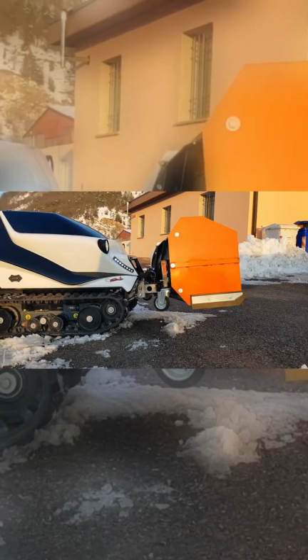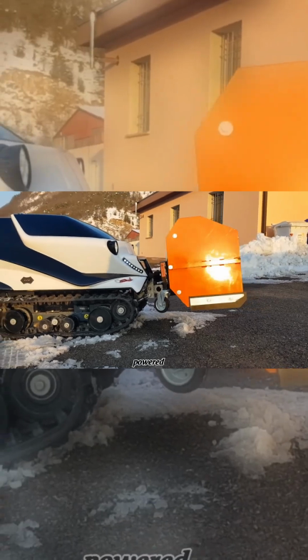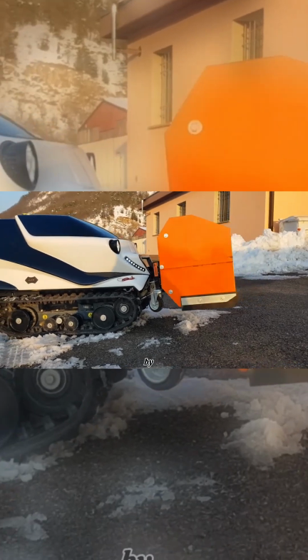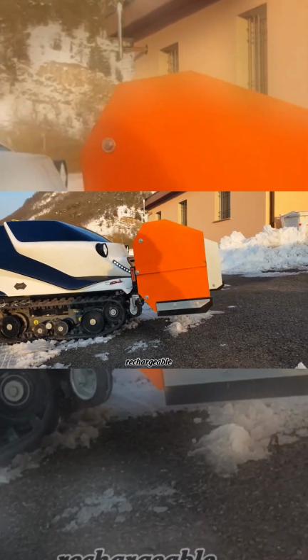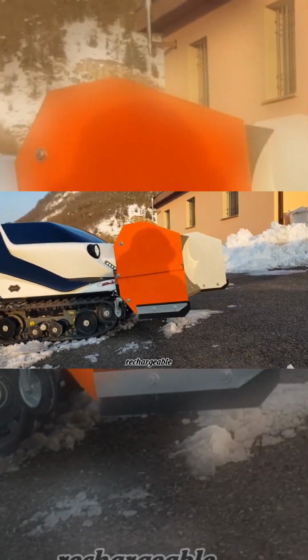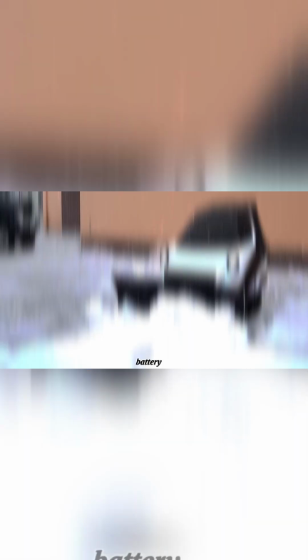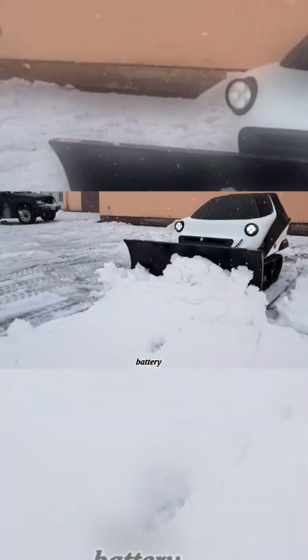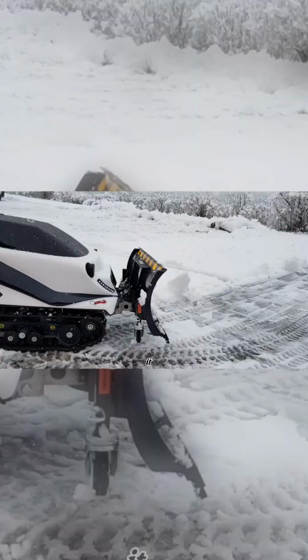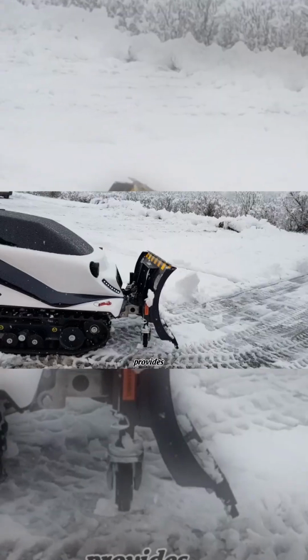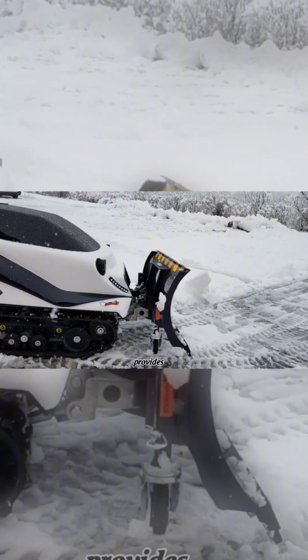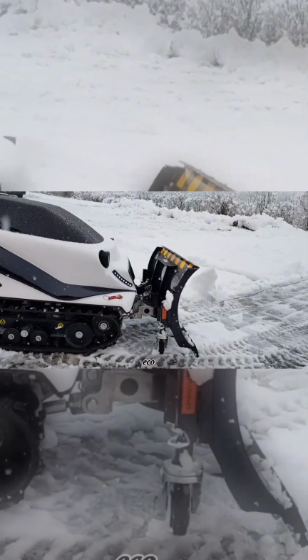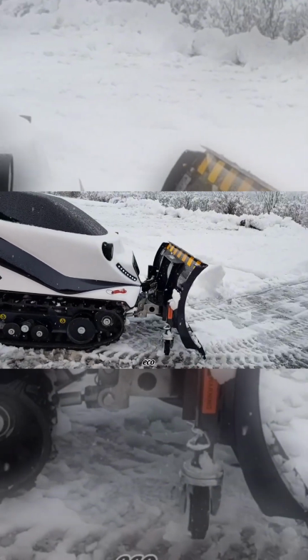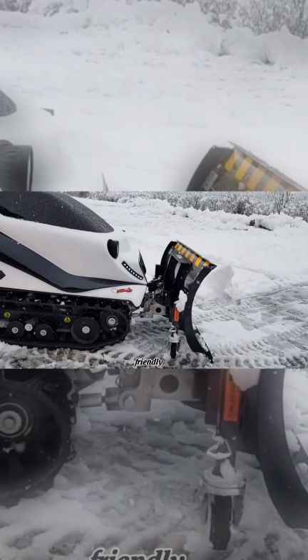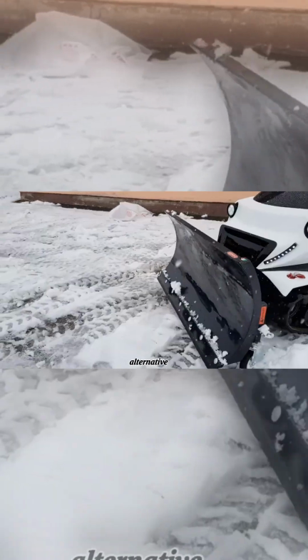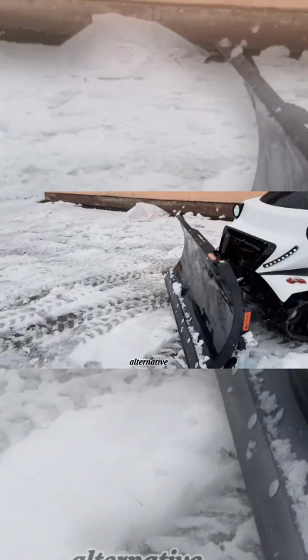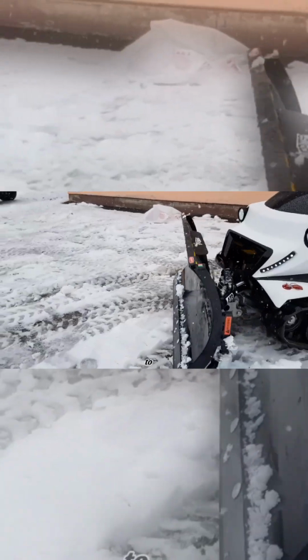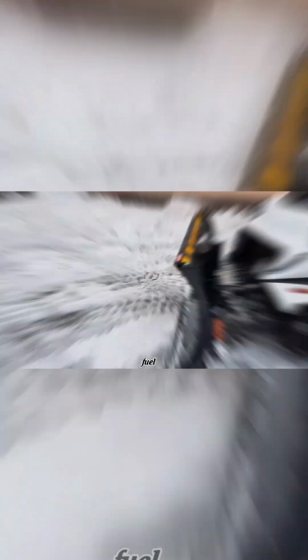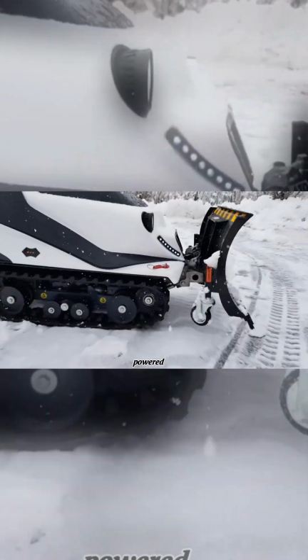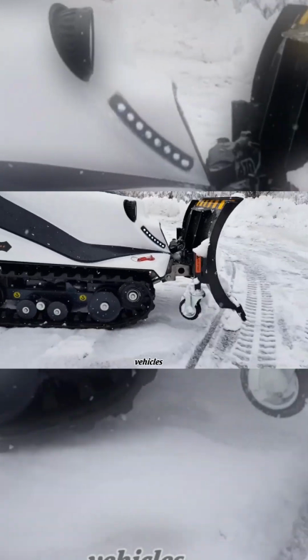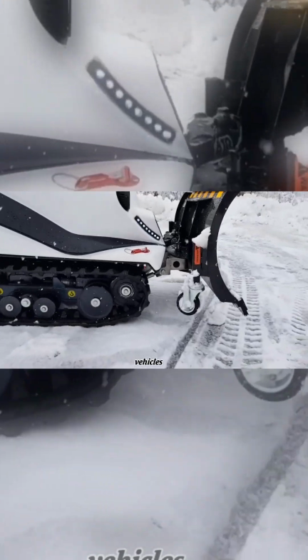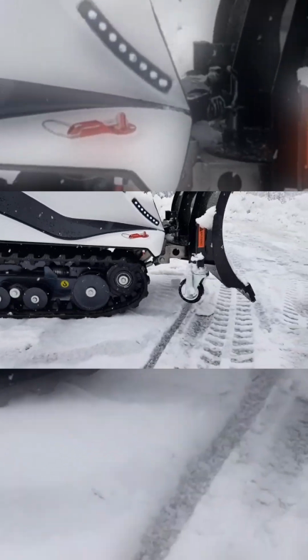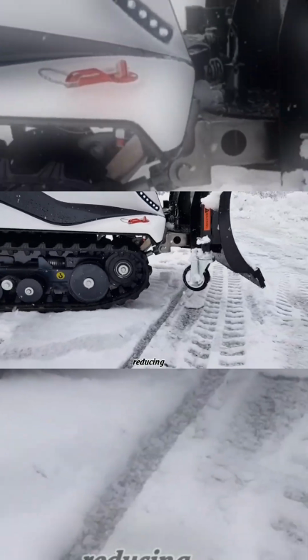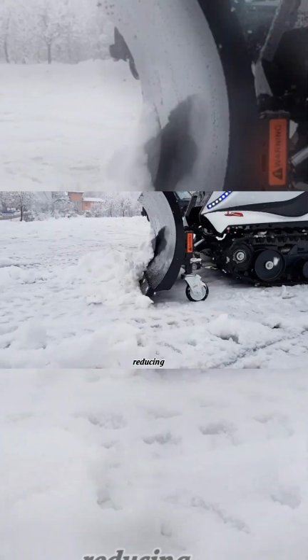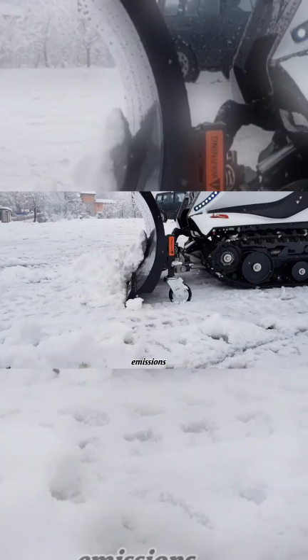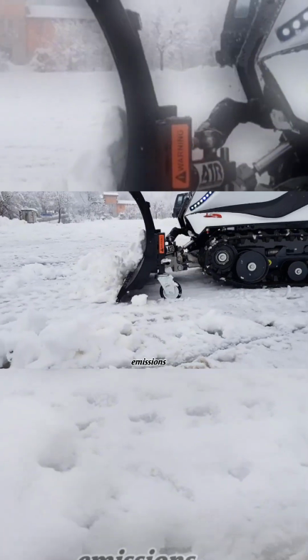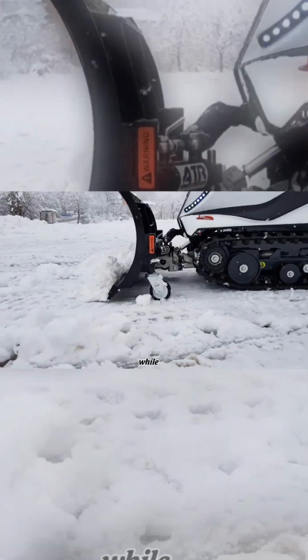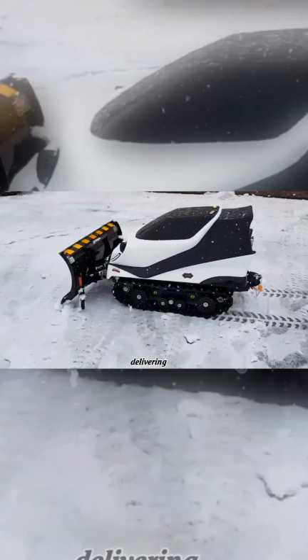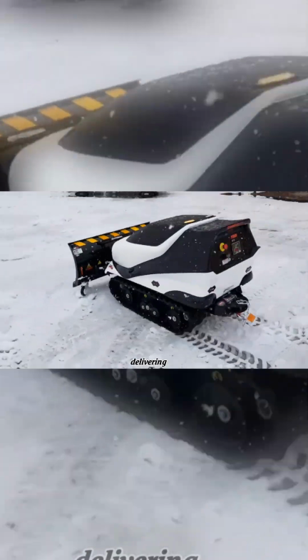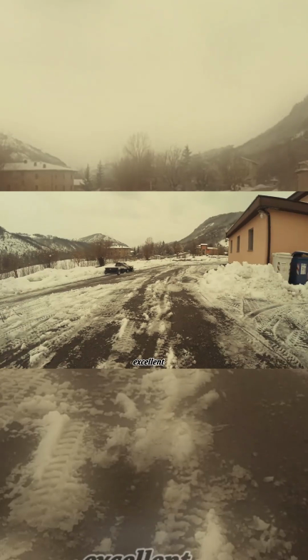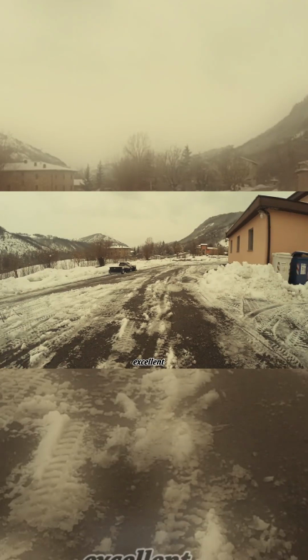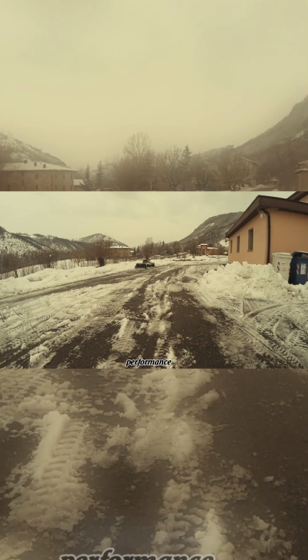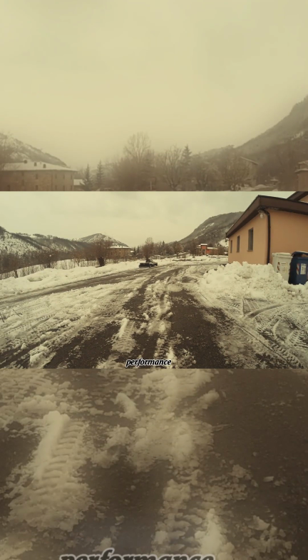Powered by a rechargeable battery, it provides an eco-friendly alternative to fuel-powered vehicles, reducing emissions while delivering excellent performance.